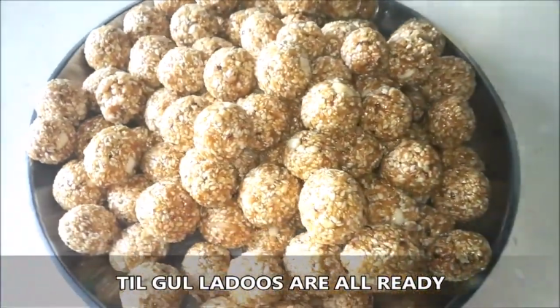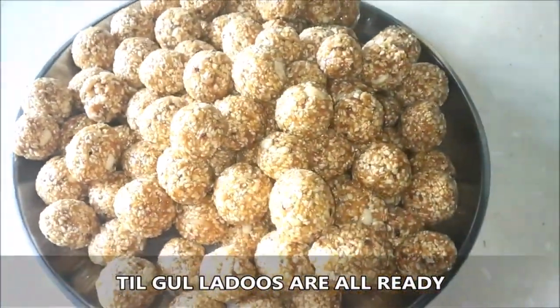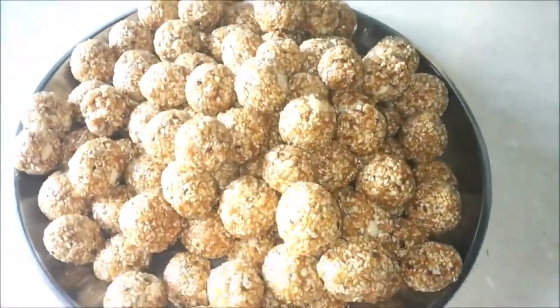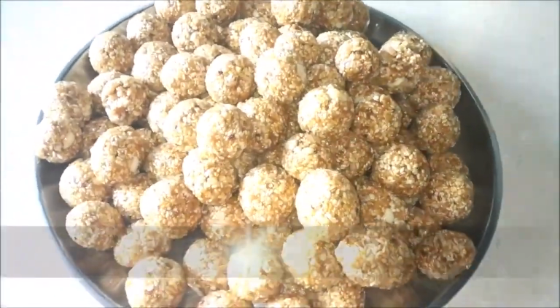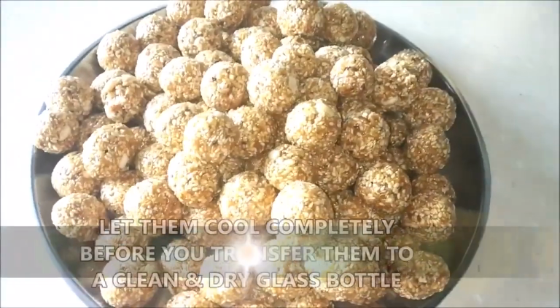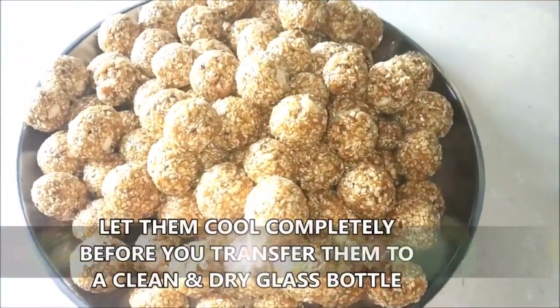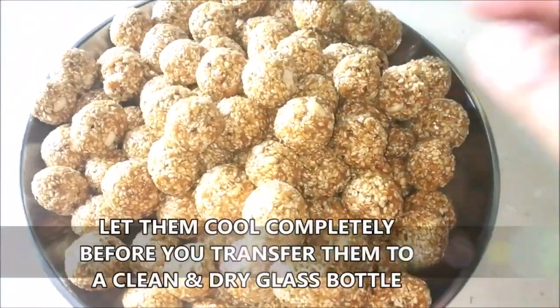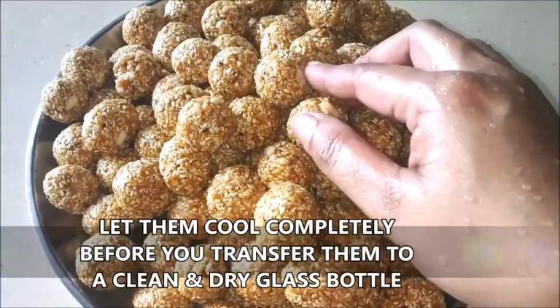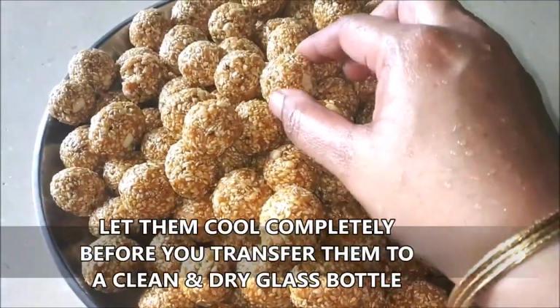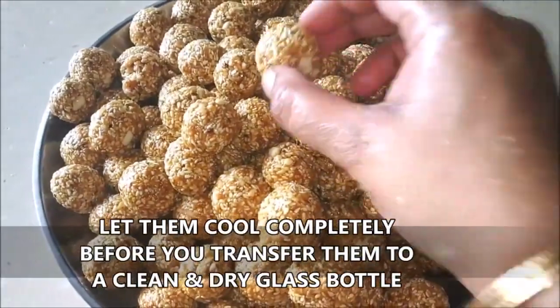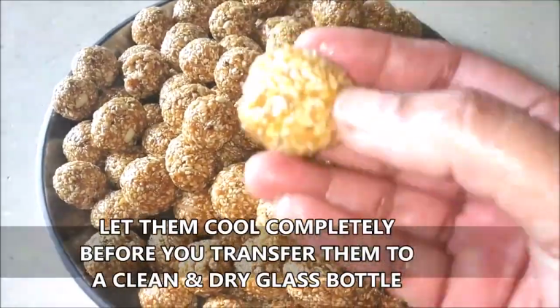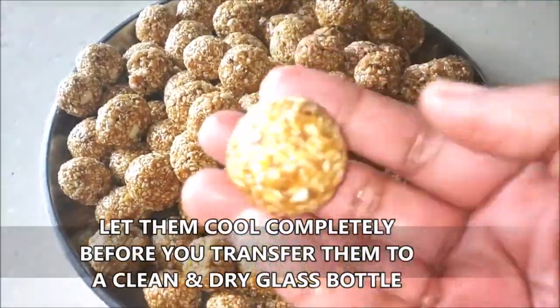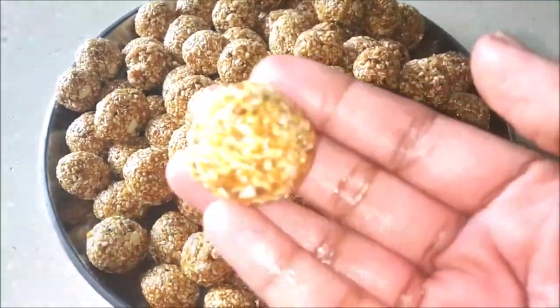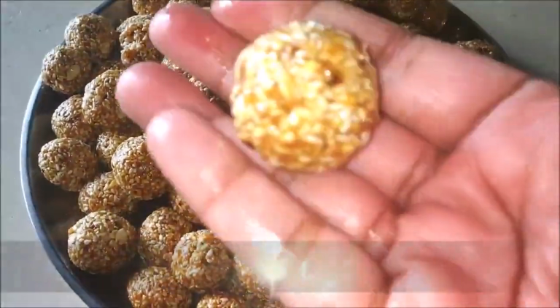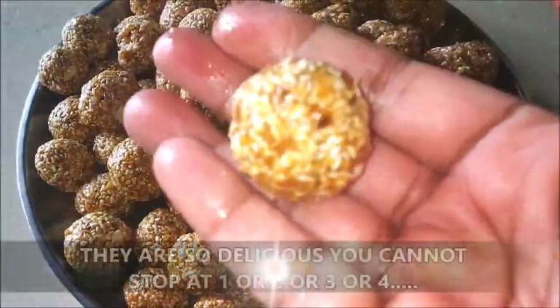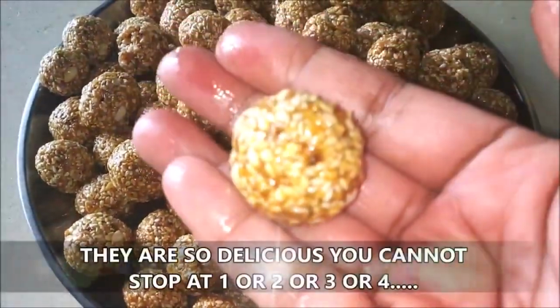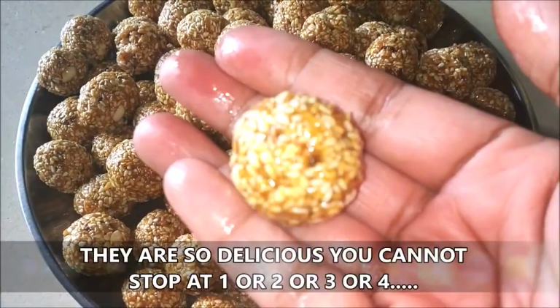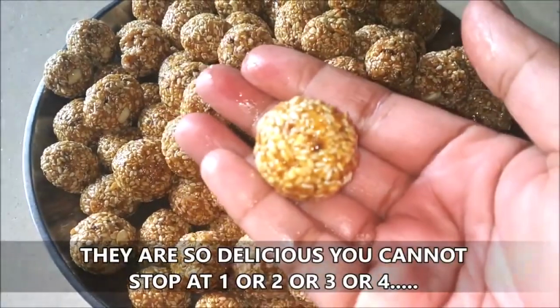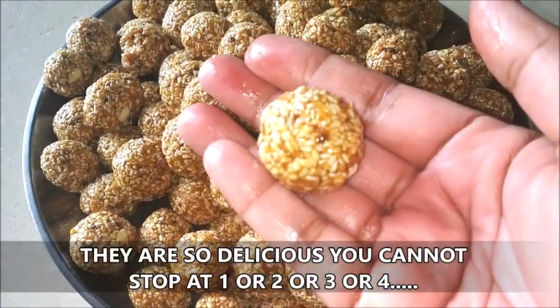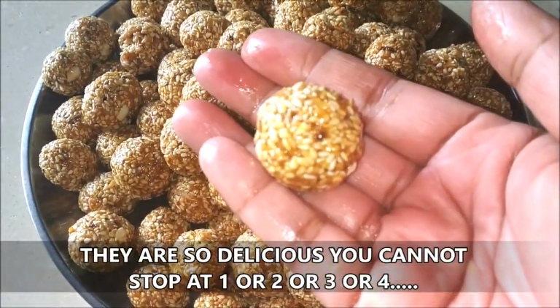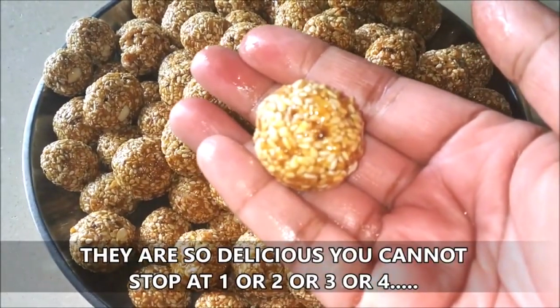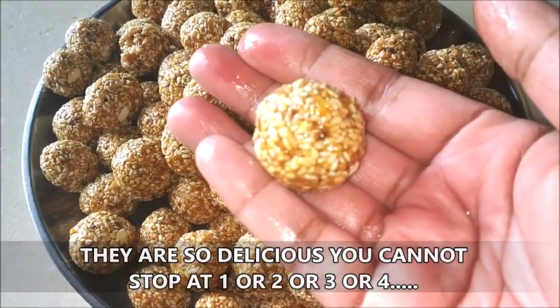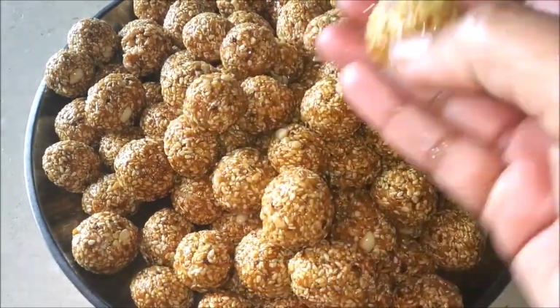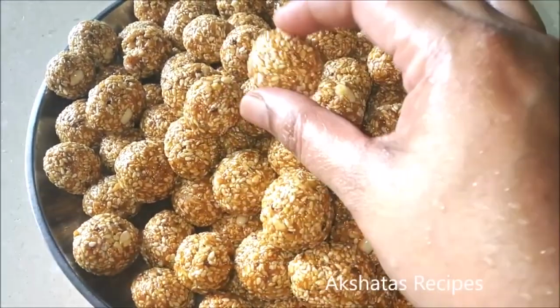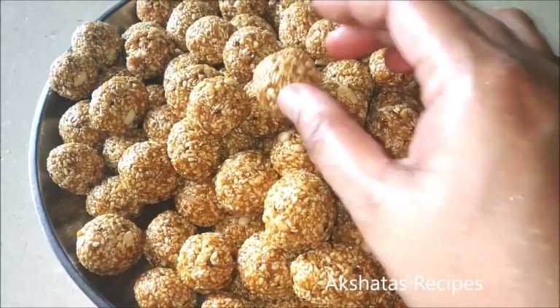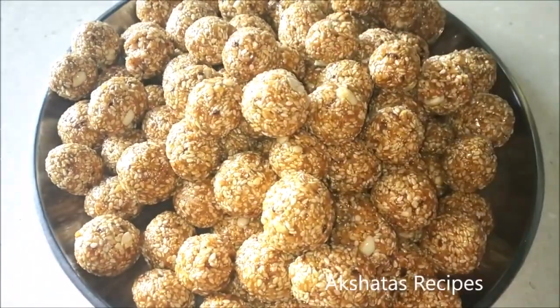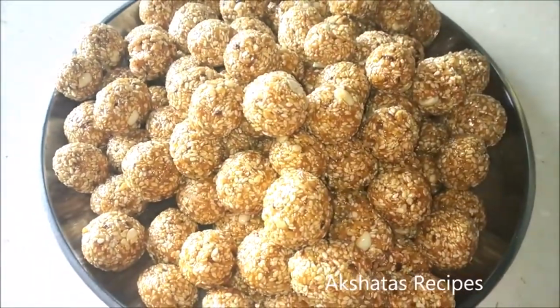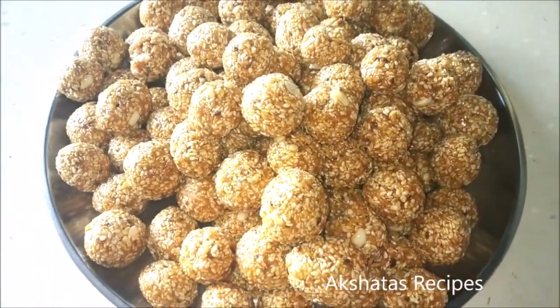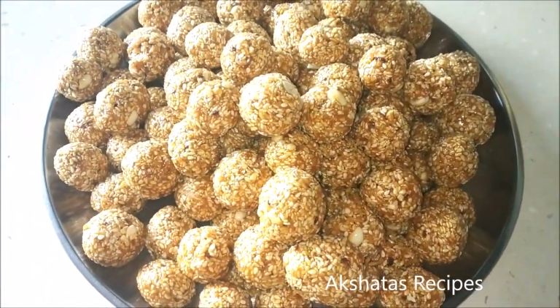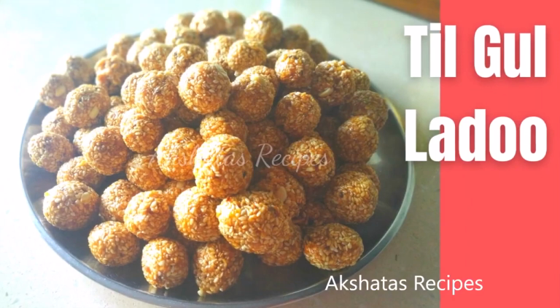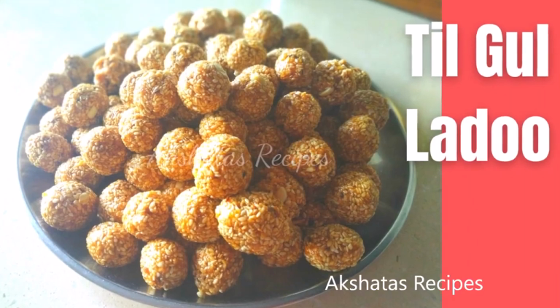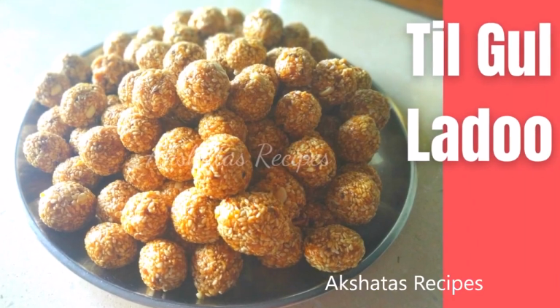I got approximately 100 to 150 ladoos — I didn't count exactly because my family members and I kept enjoying them, popping one in our mouths all the time! Do try out this recipe.